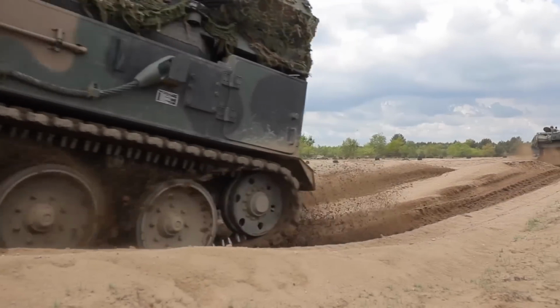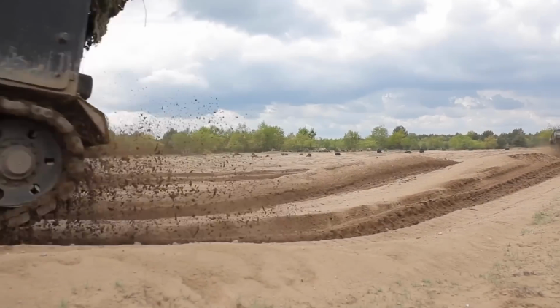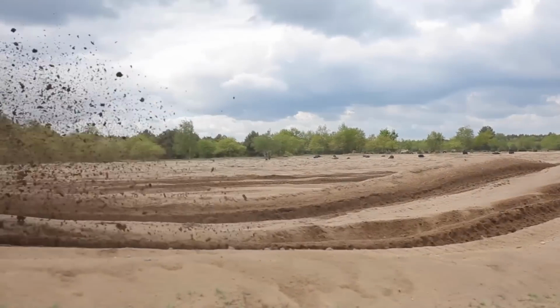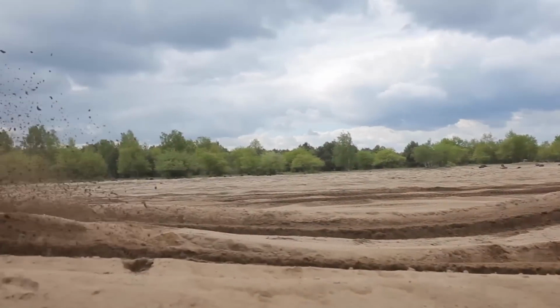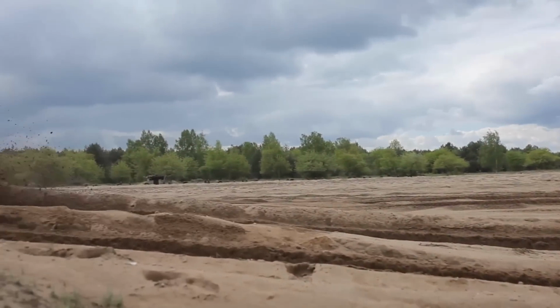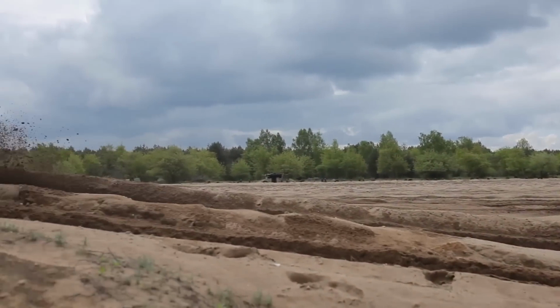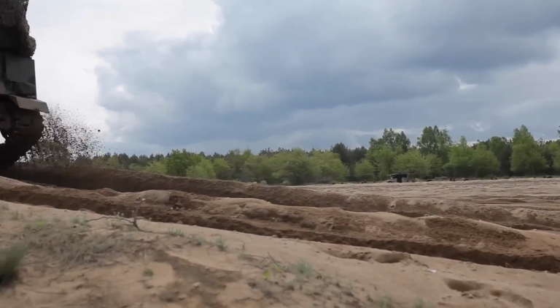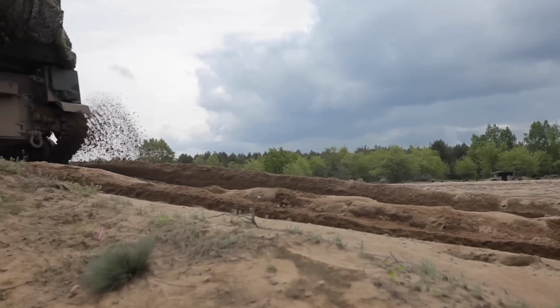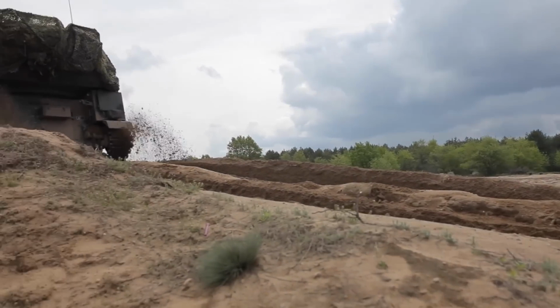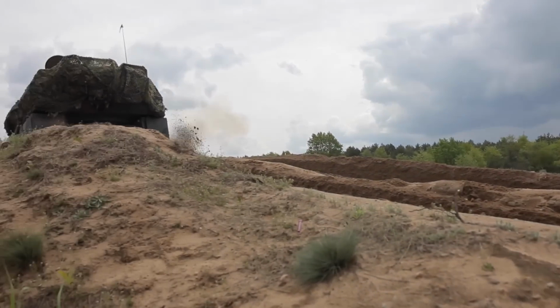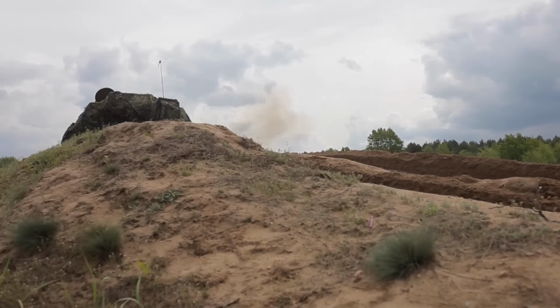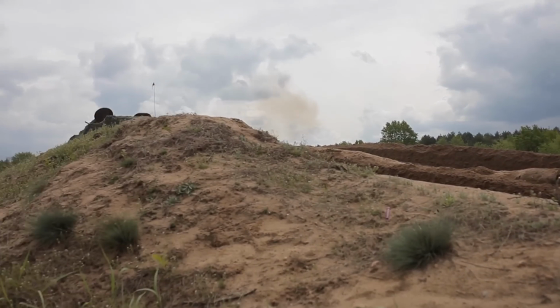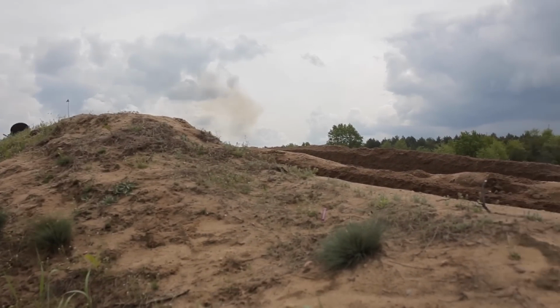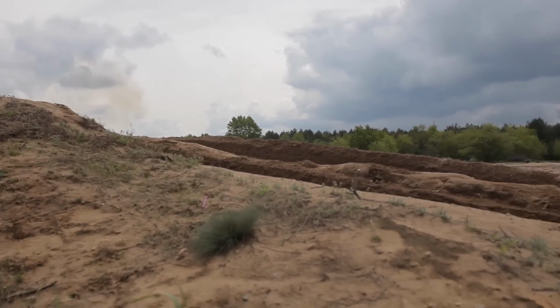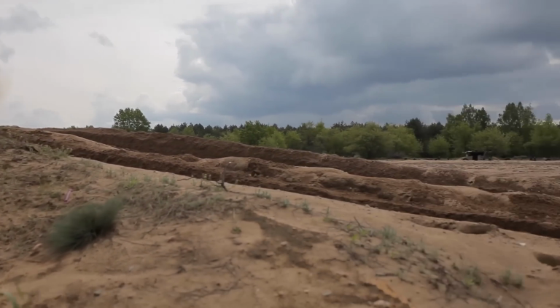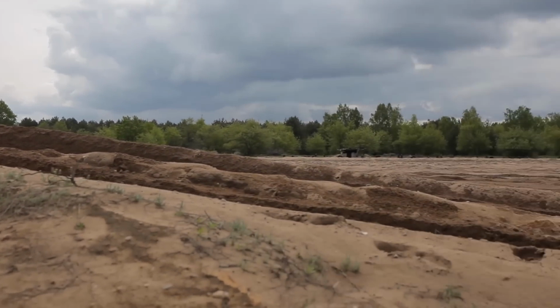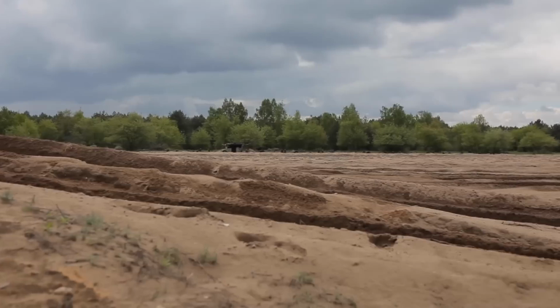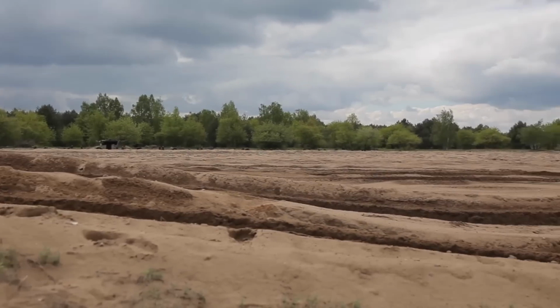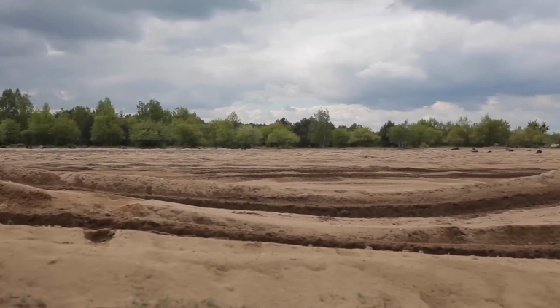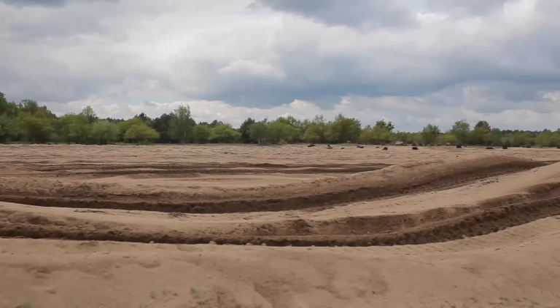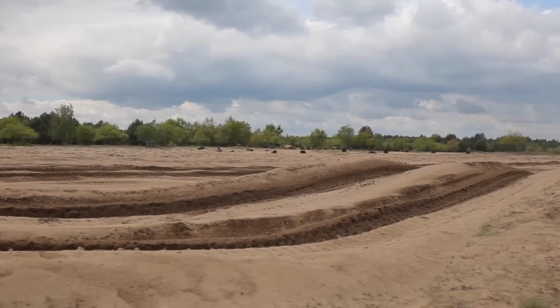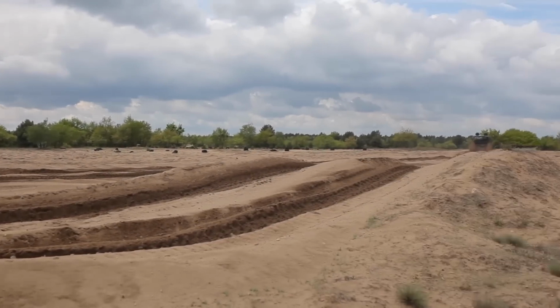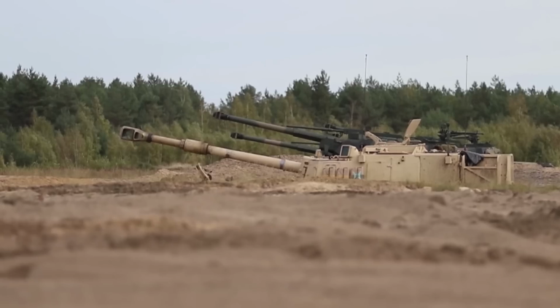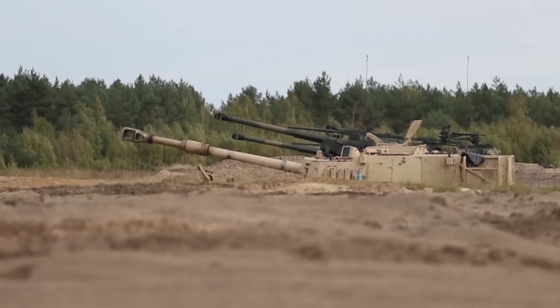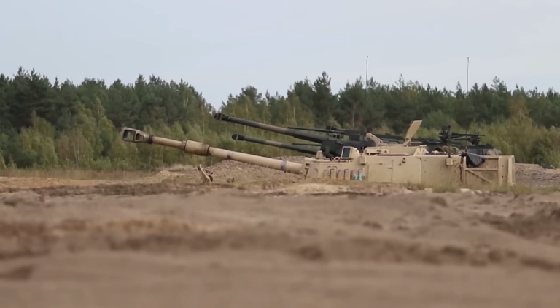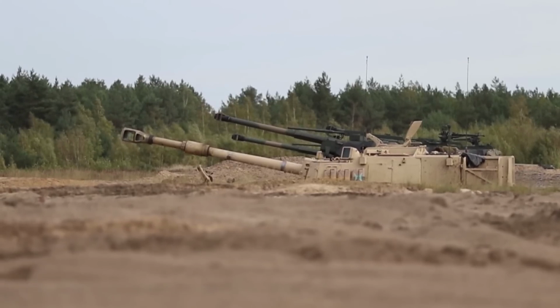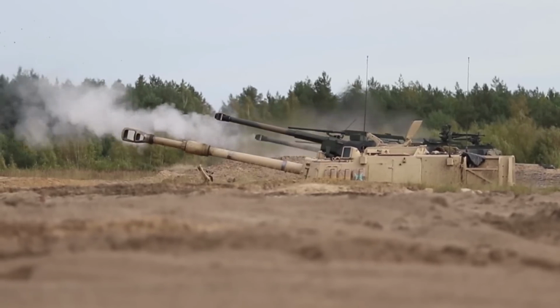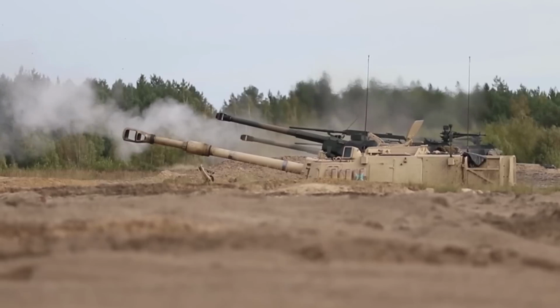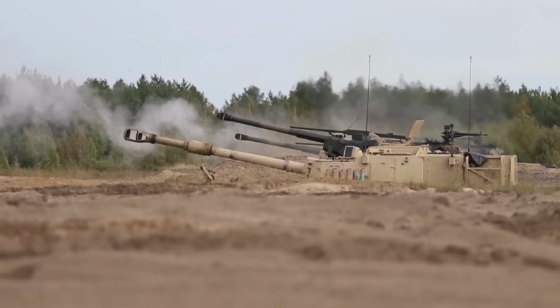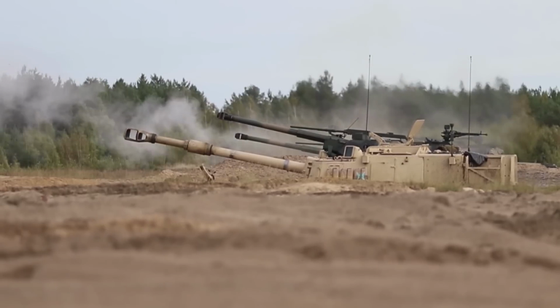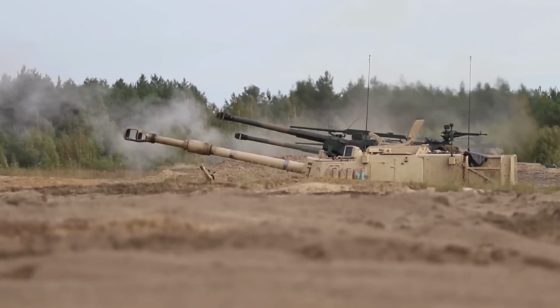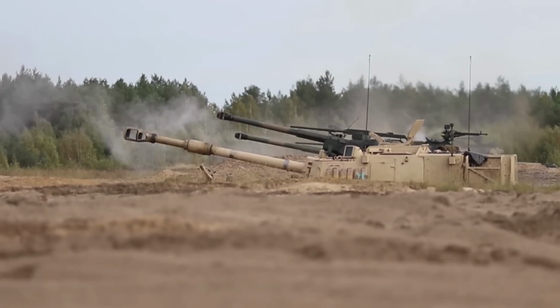The Crab as of yet remains unproven in battle, which cannot be said of Poland's WZ-77 Dana howitzers. These Czech manufactured howitzers, seen here firing alongside an American Paladin, have seen successful action with Polish troops in Afghanistan.